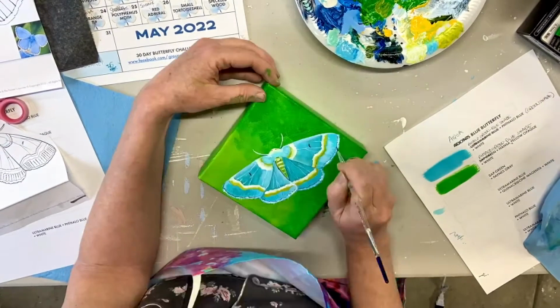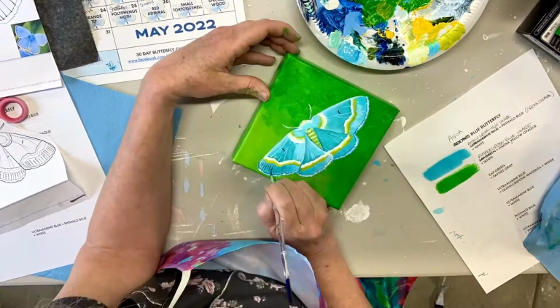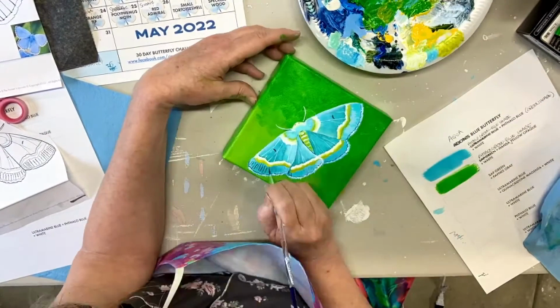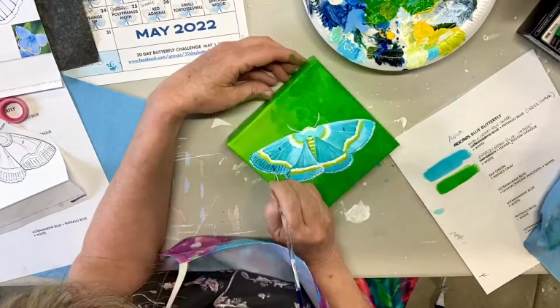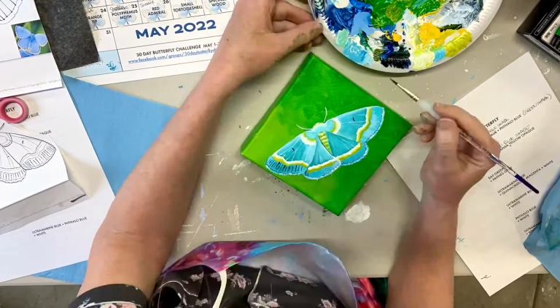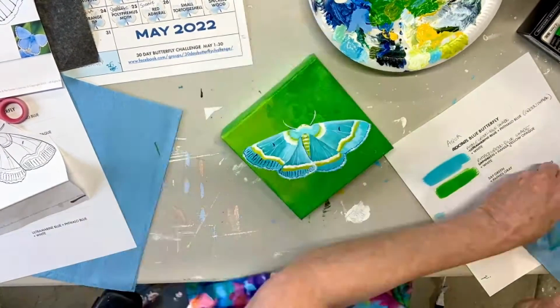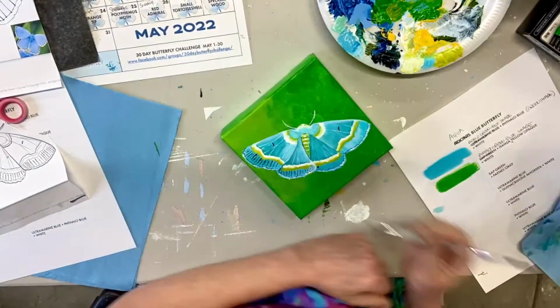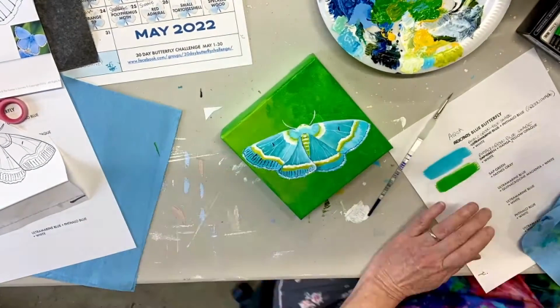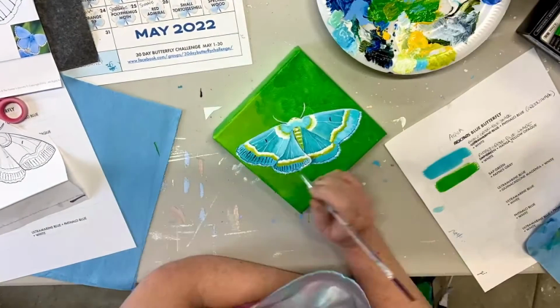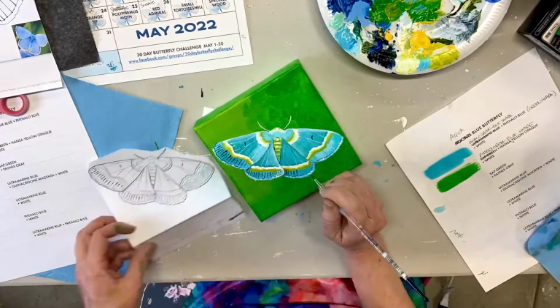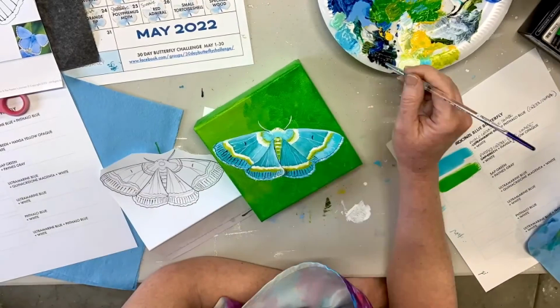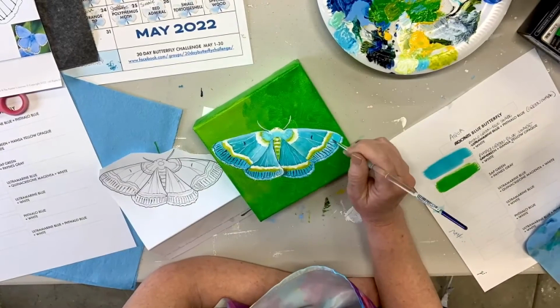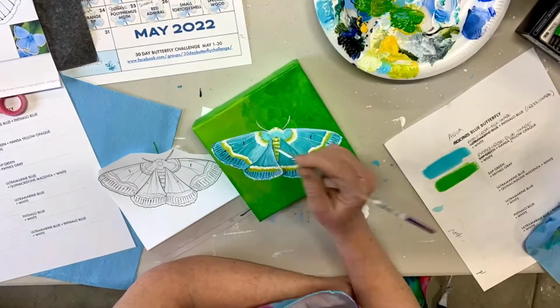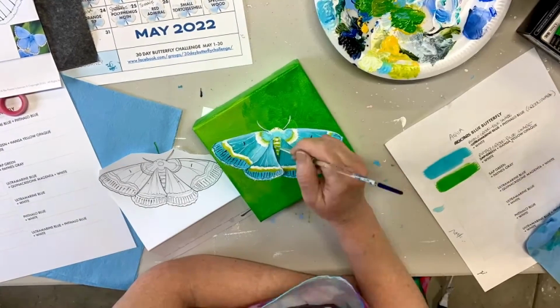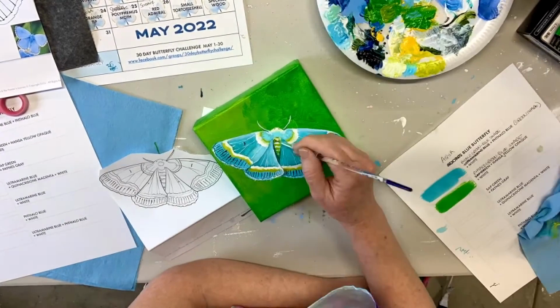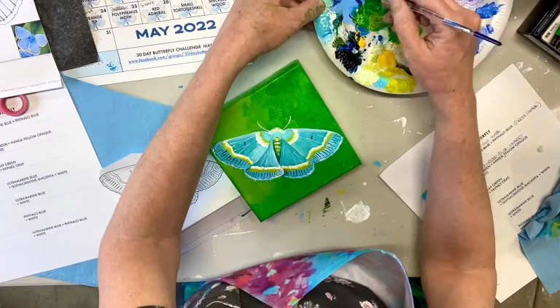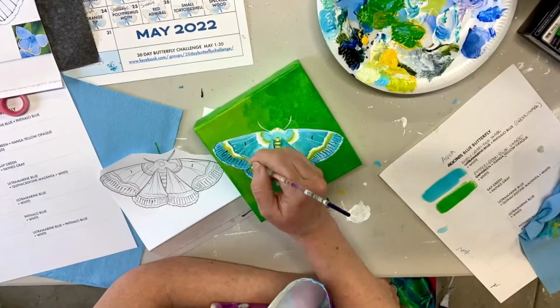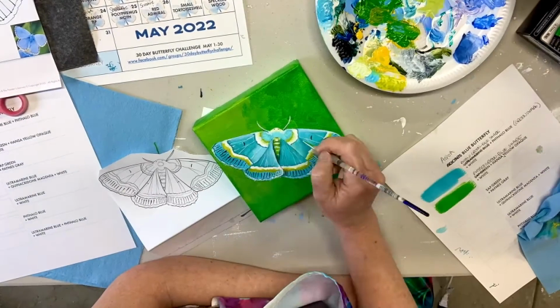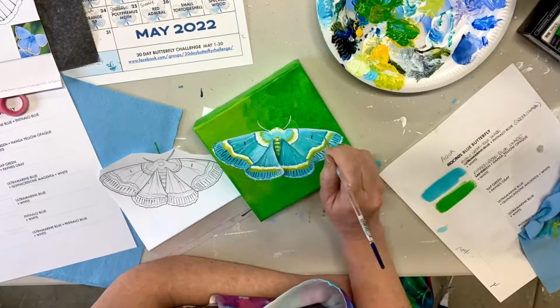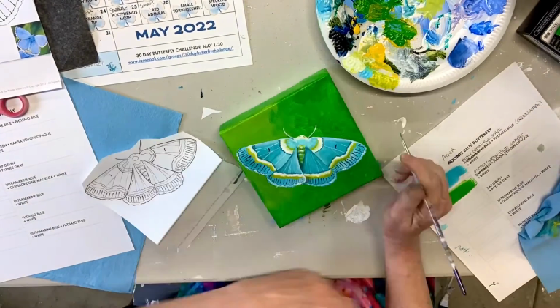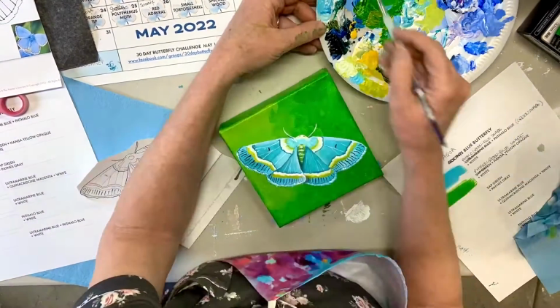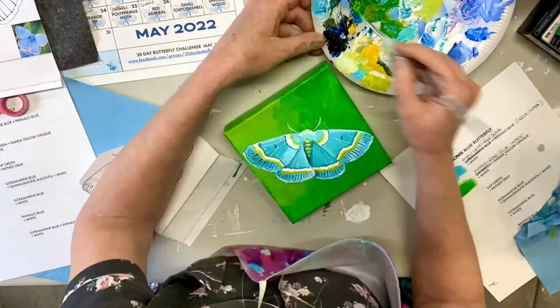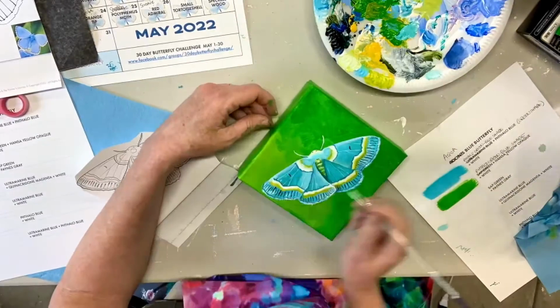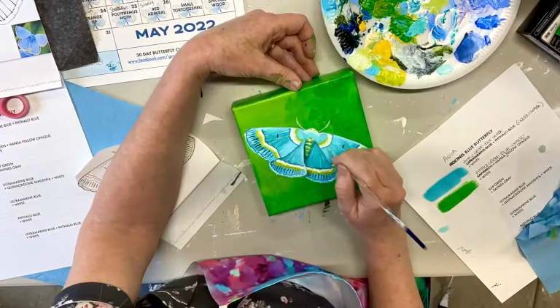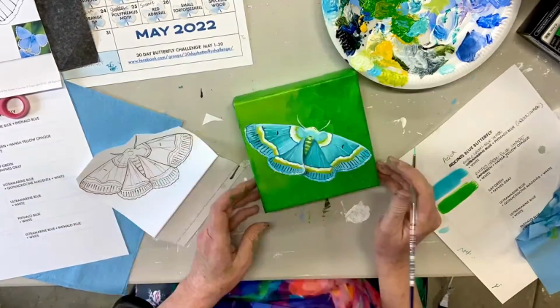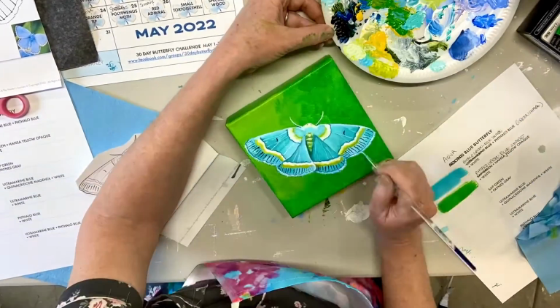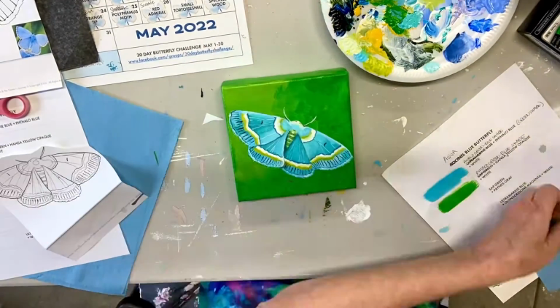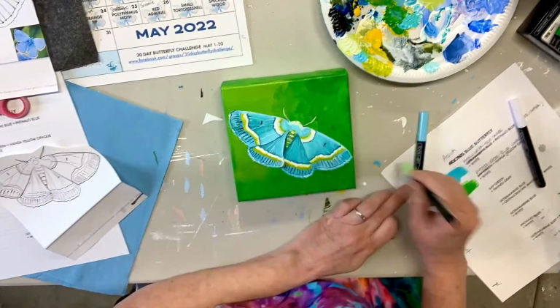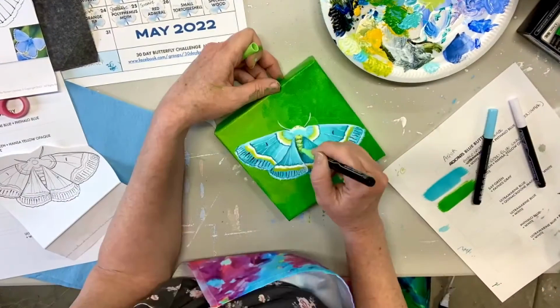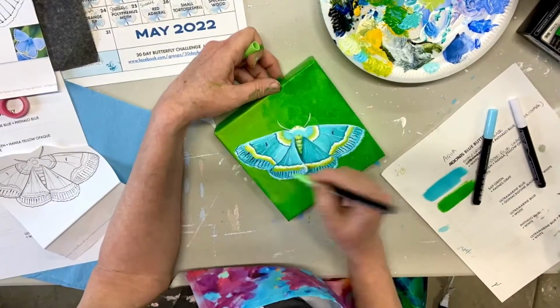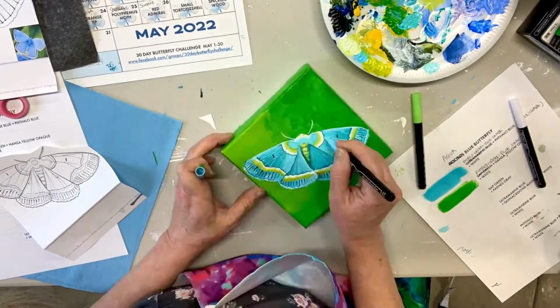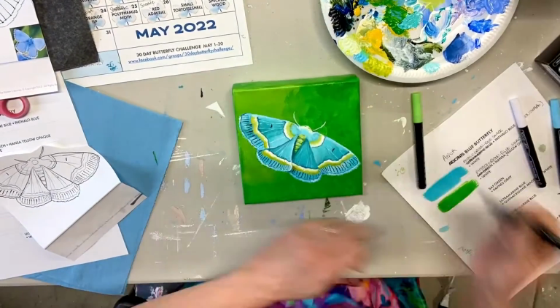I drew in the veins using a couple of Tooli paint pens at the beginning so I wouldn't lose those lines. I'm also including a swatch sheet so you can test out your colors.